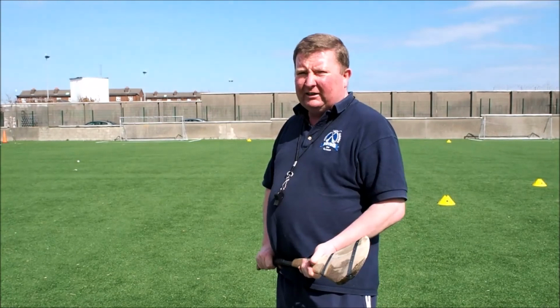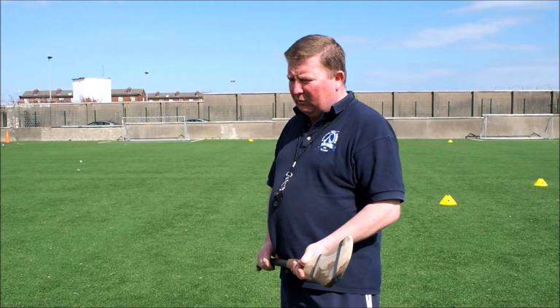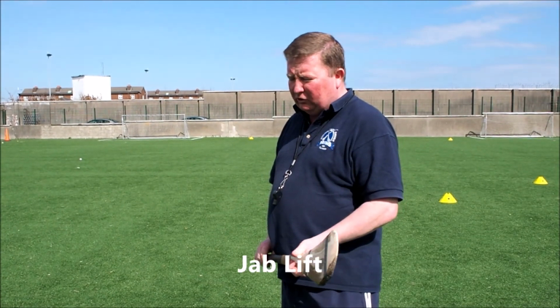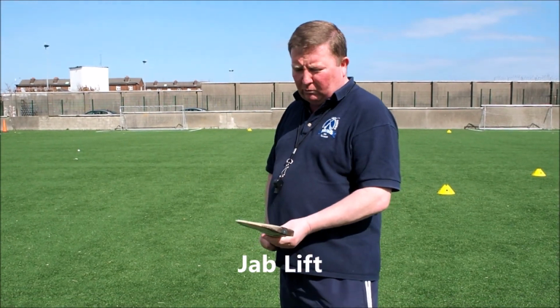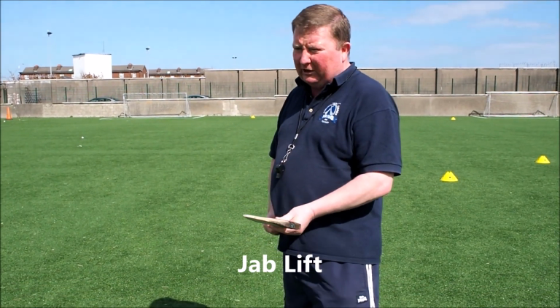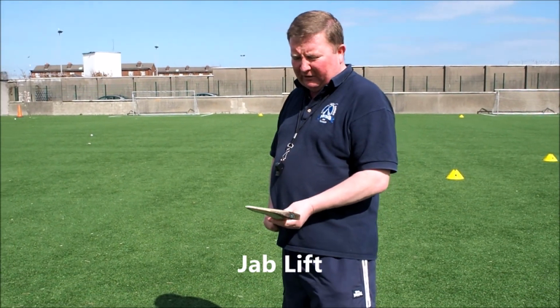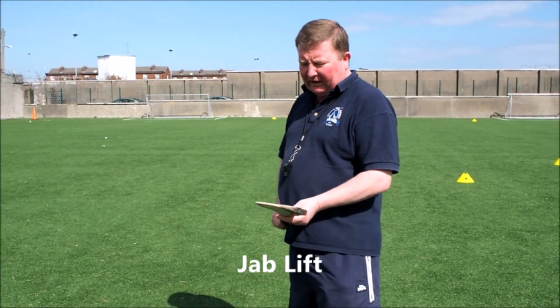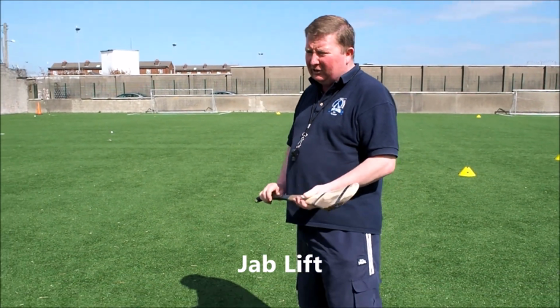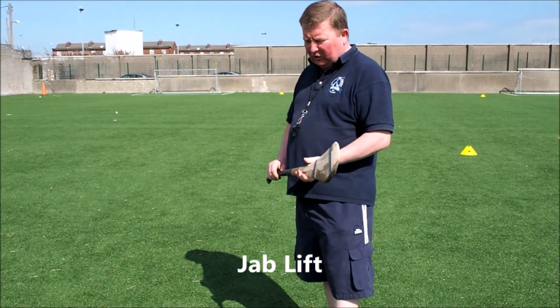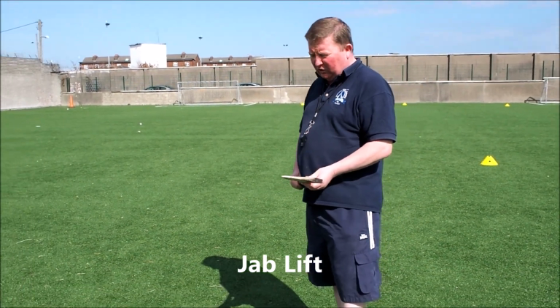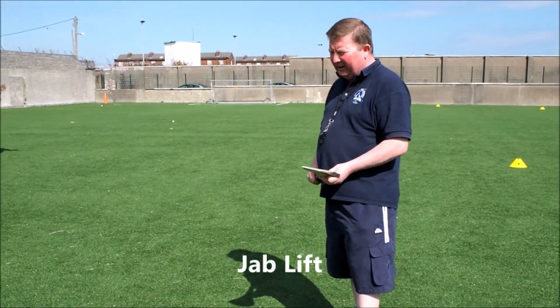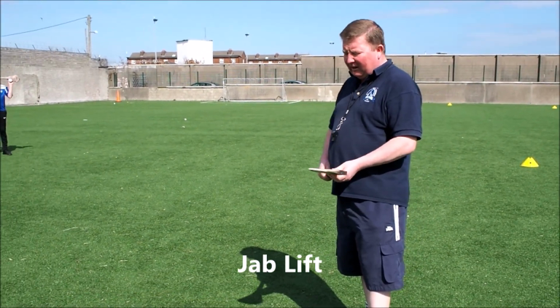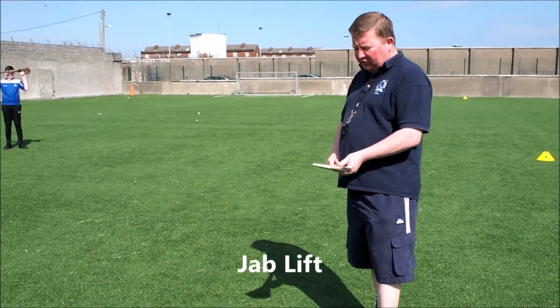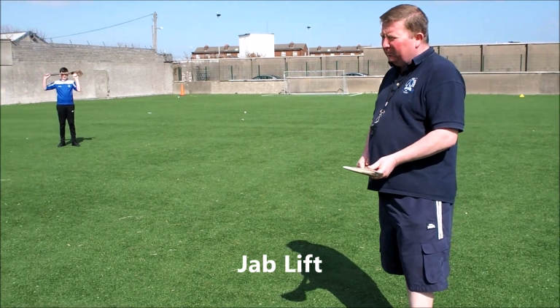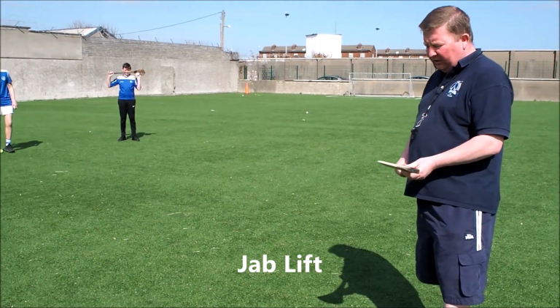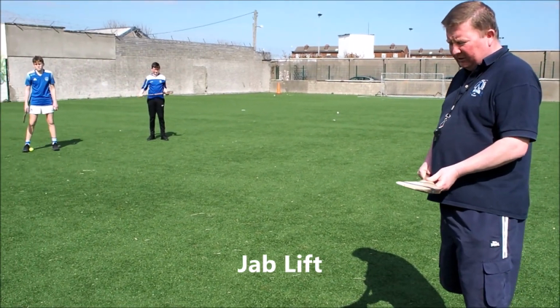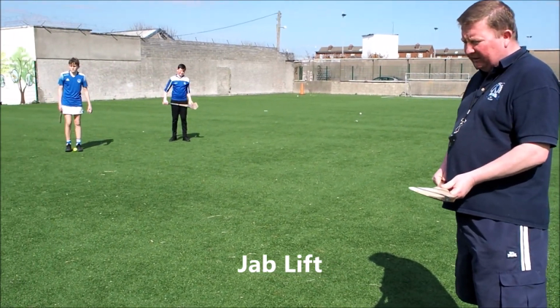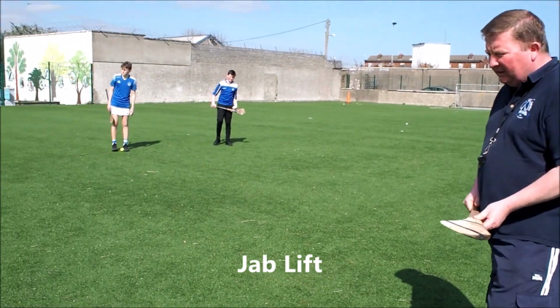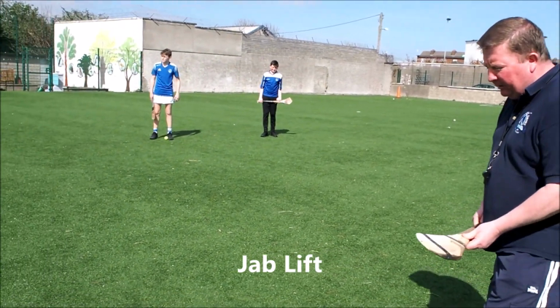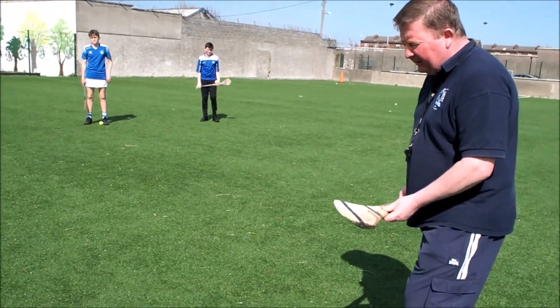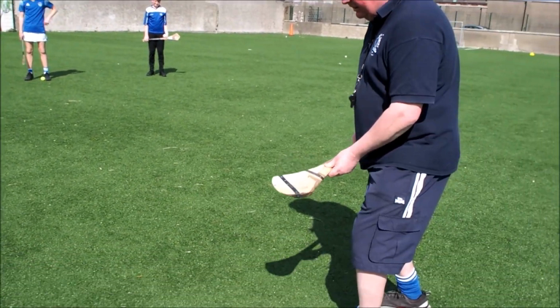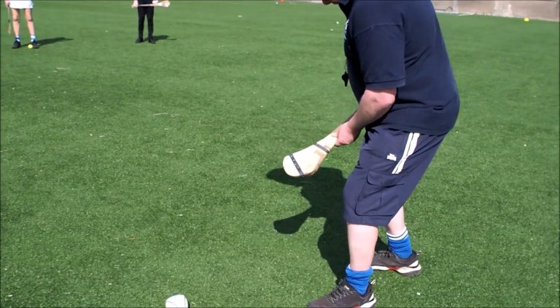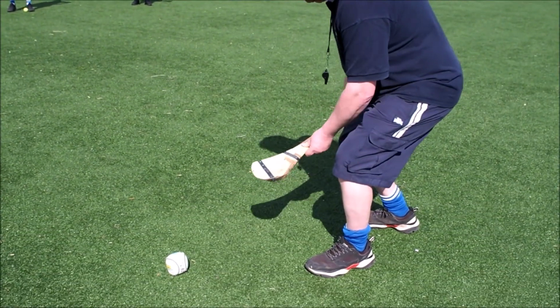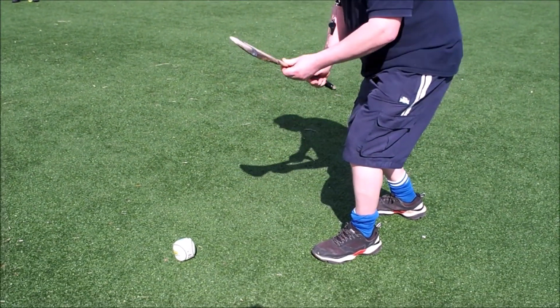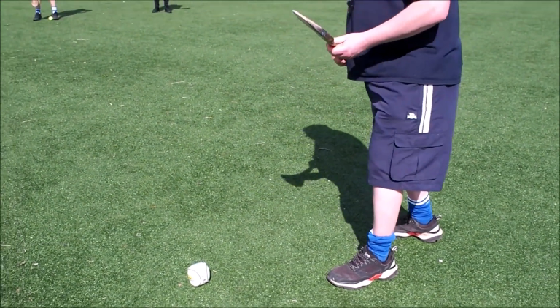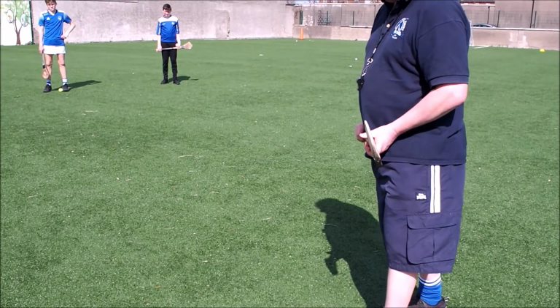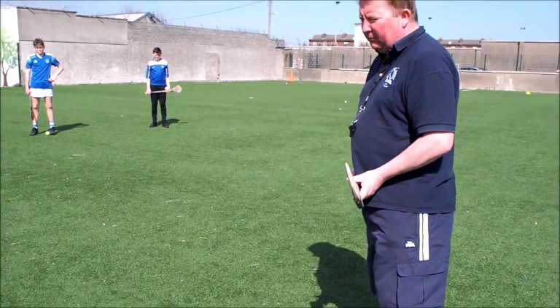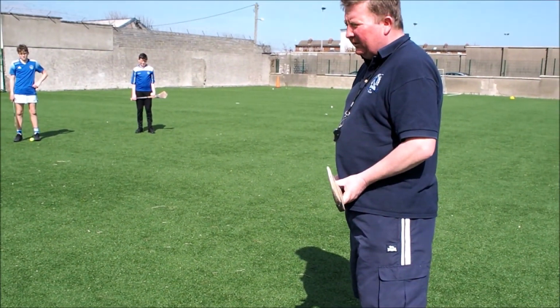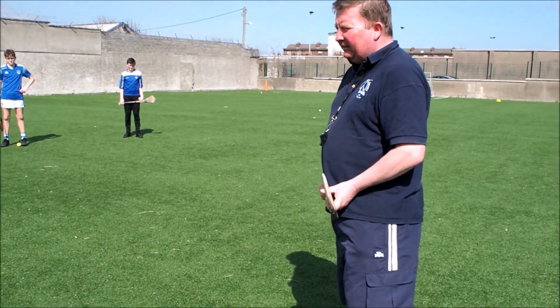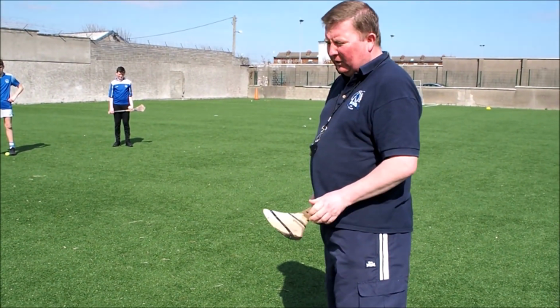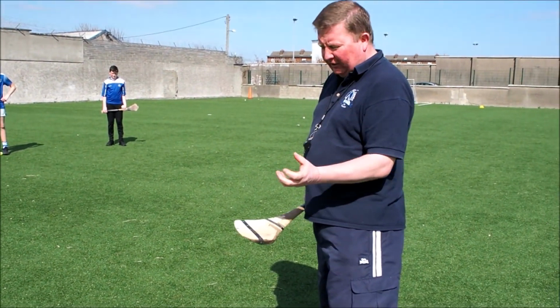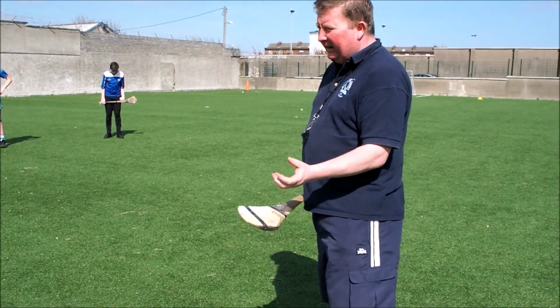This time what we're going to do, we're going to walk on a jab lift. We need to turn the nose of the hully away, have our two thumbs on the hully stick like this. We need to bend the knees, we need to scoop underneath like drinking a soup over a bowl, and take the ball into a hand.